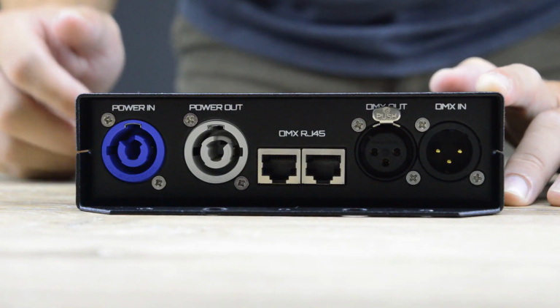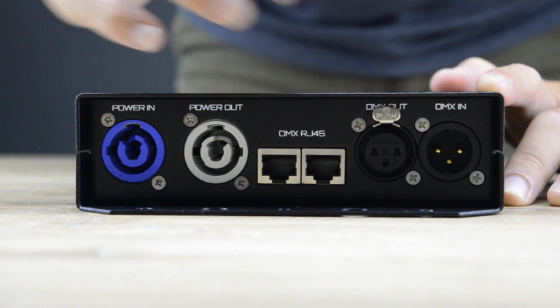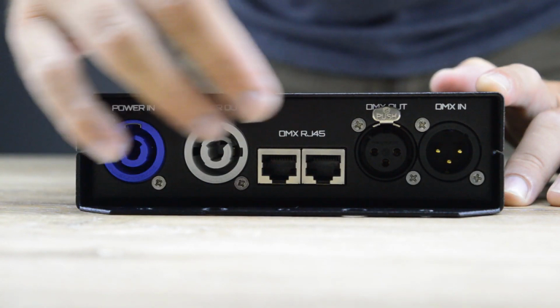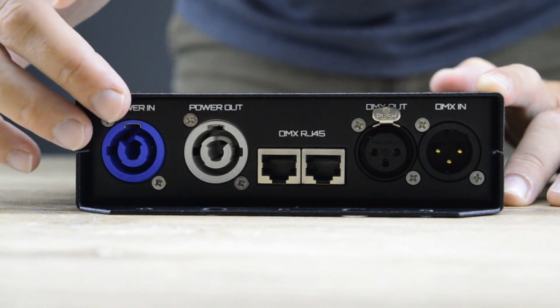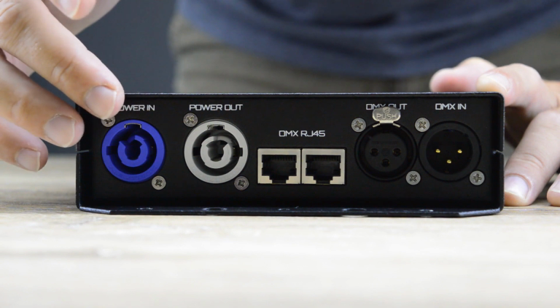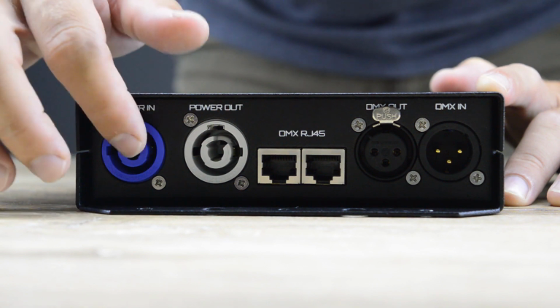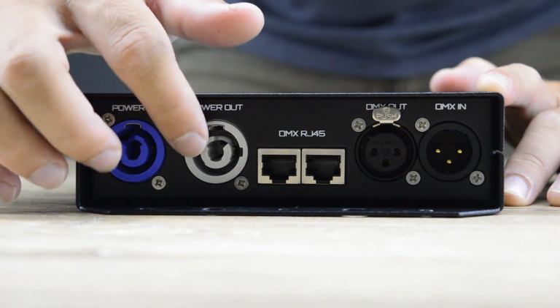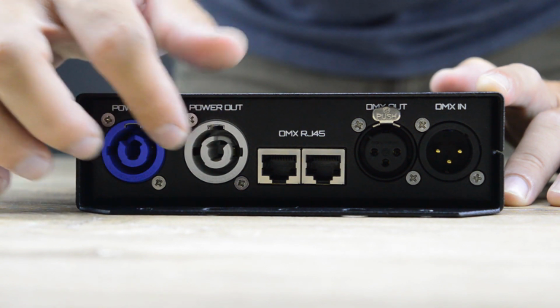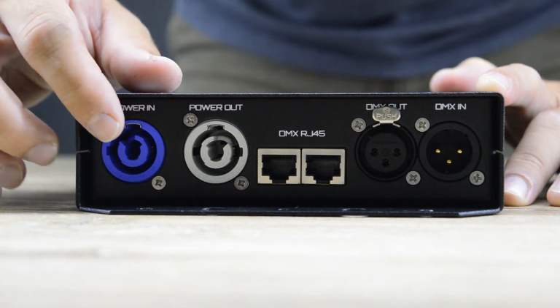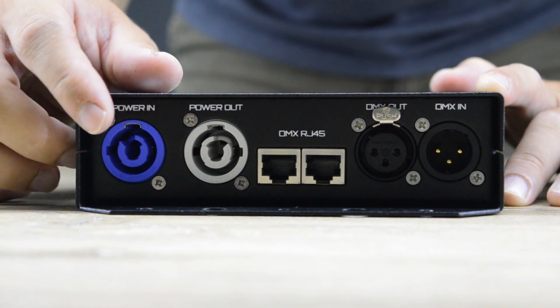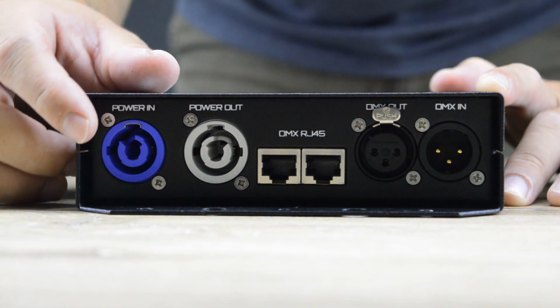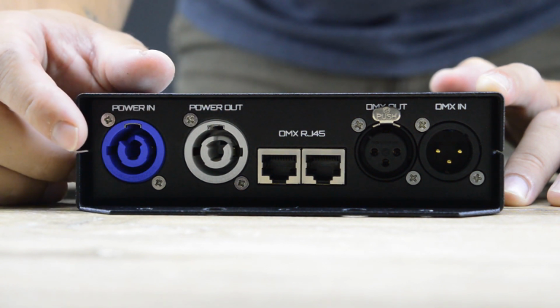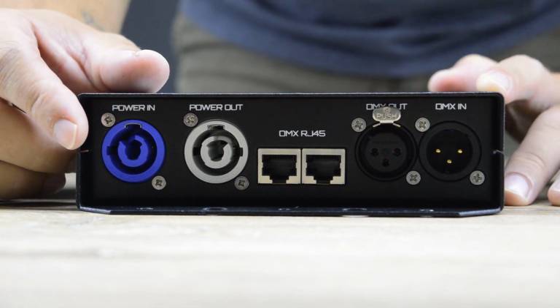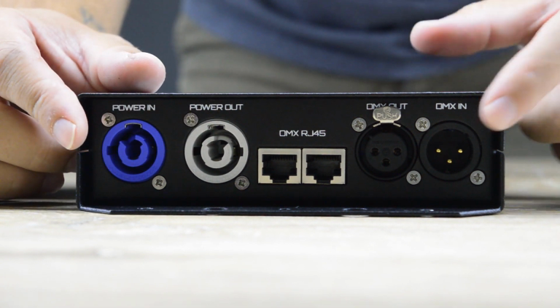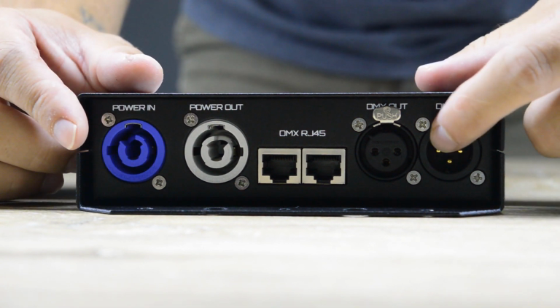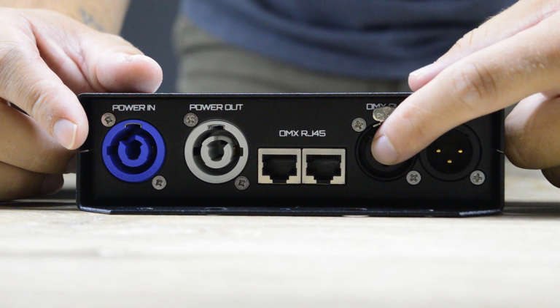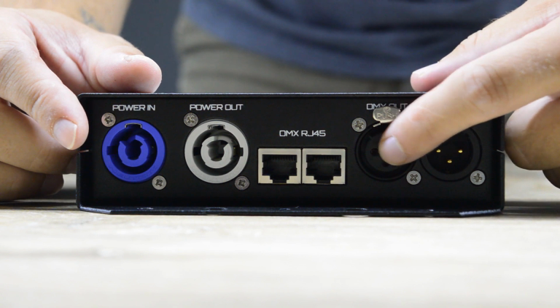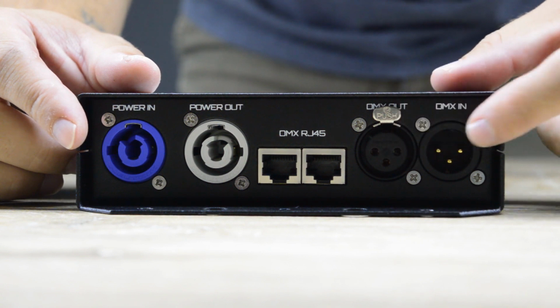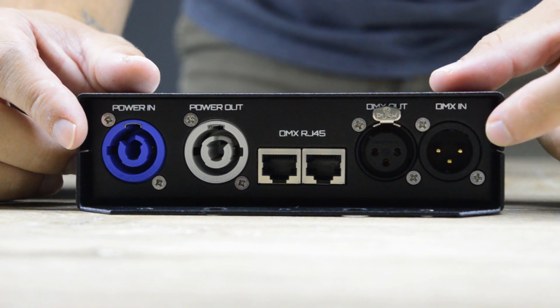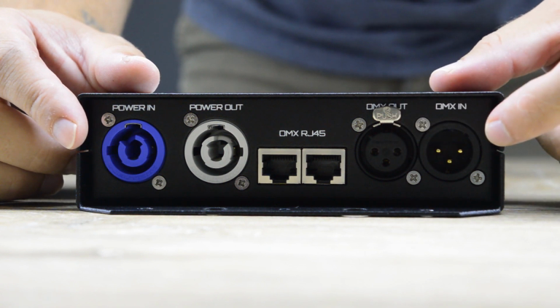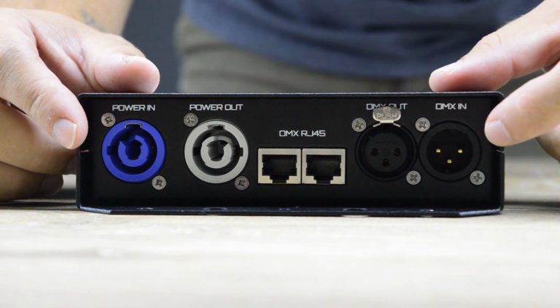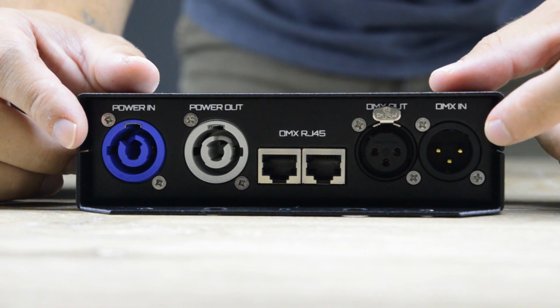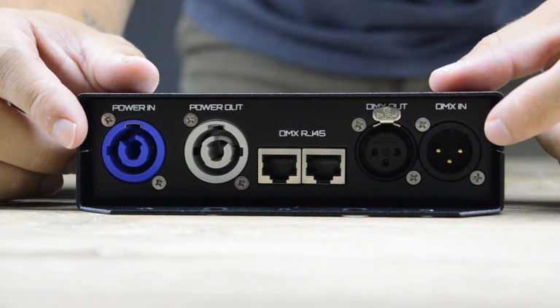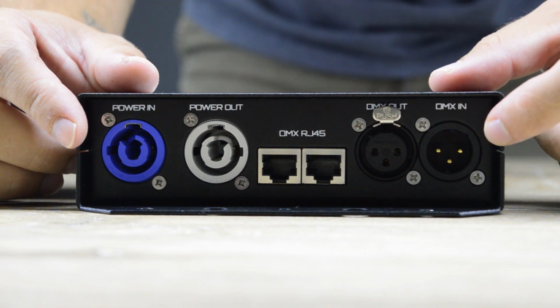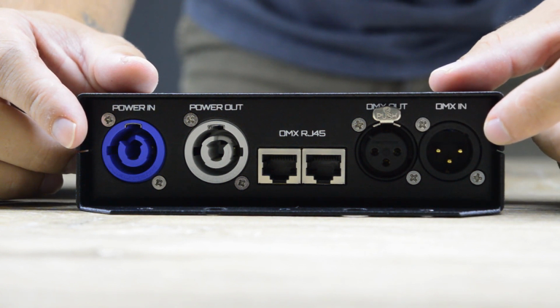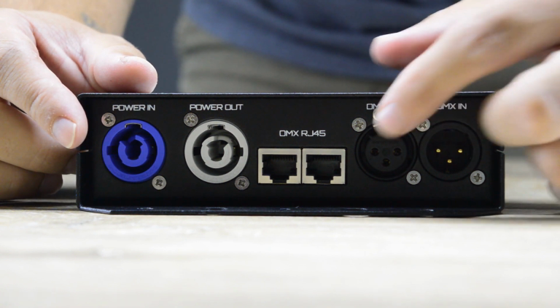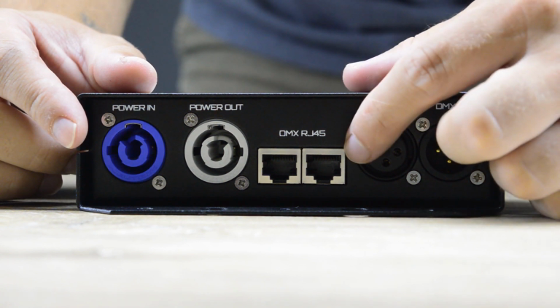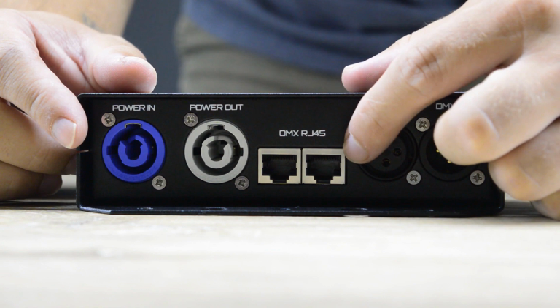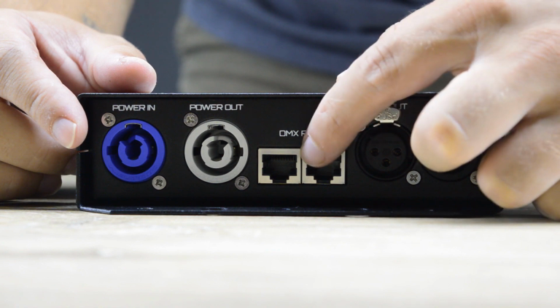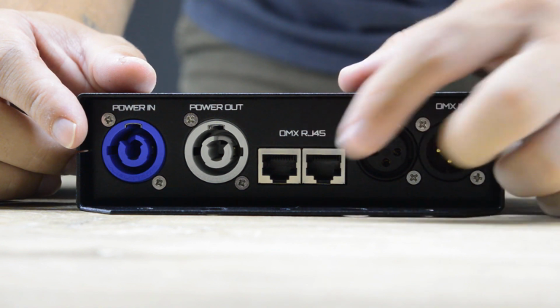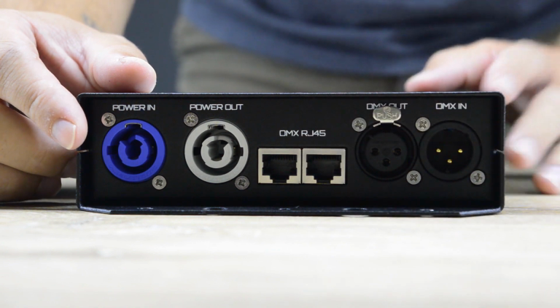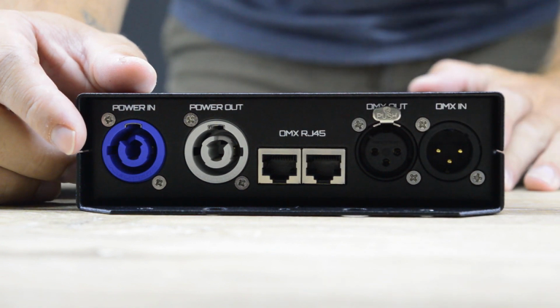On this side we have in and out power cone connectors, also available 3-pin XLR connectors as DMX in and out, and of course two RJ45 connectors for DMX in and out for easy daisy chaining.